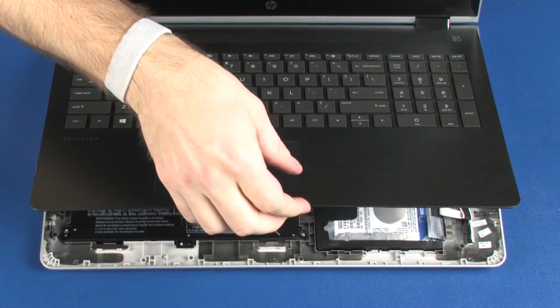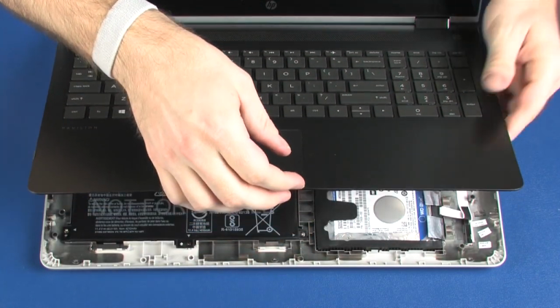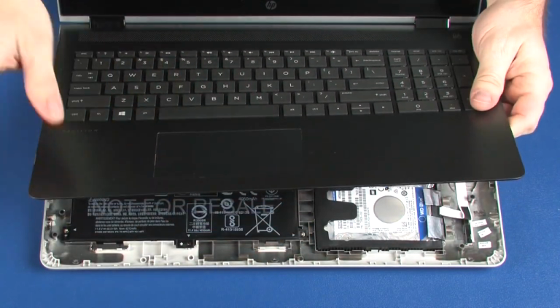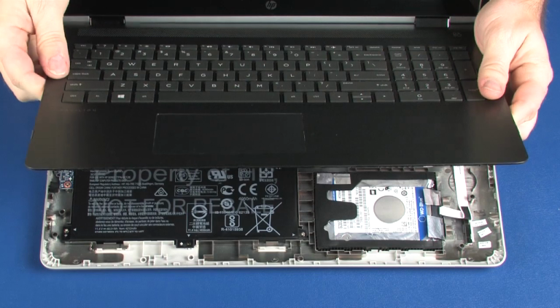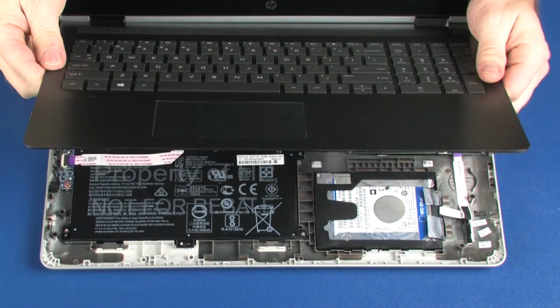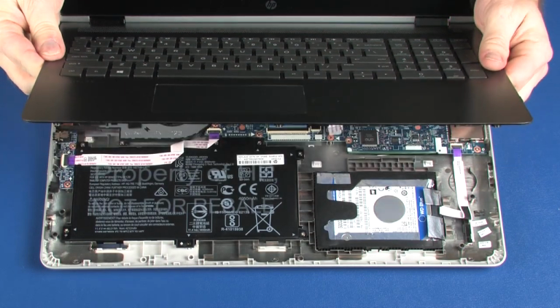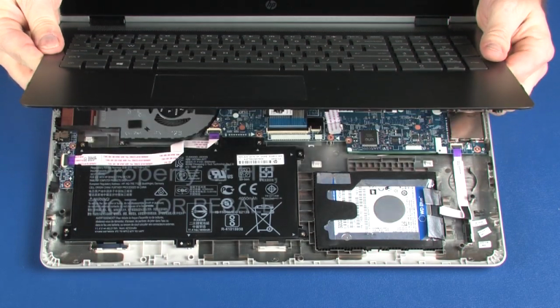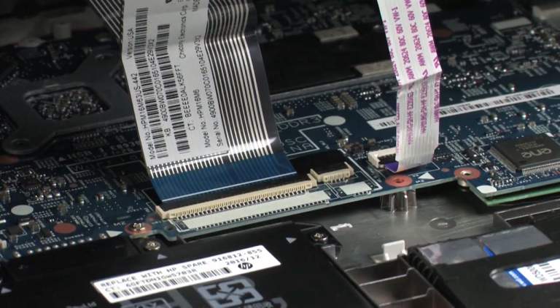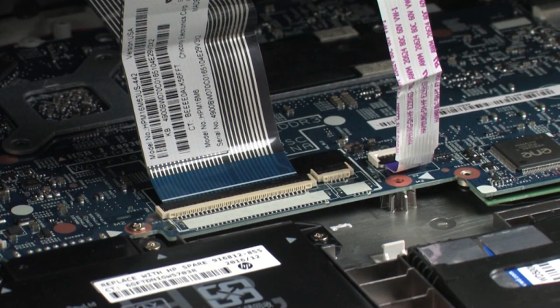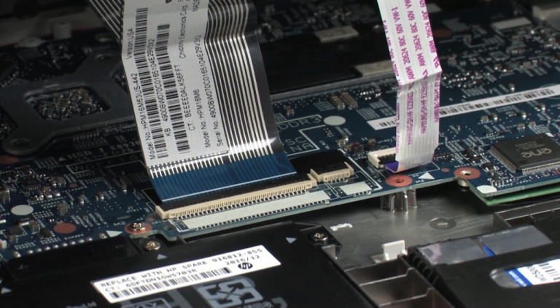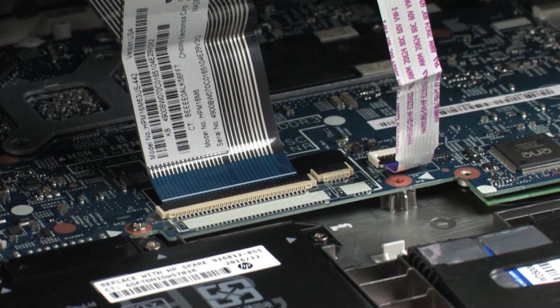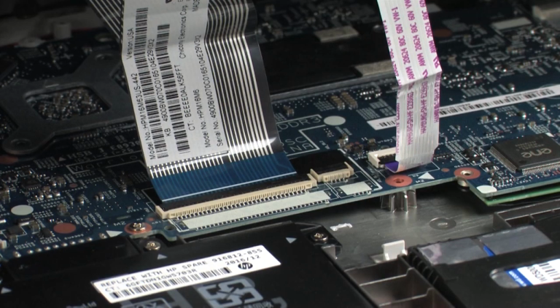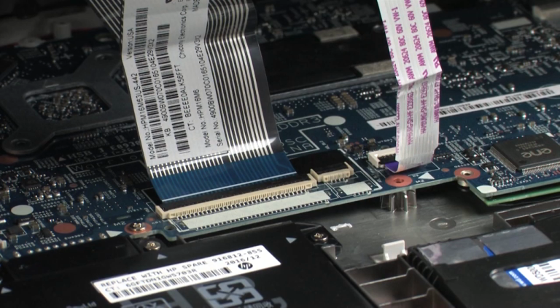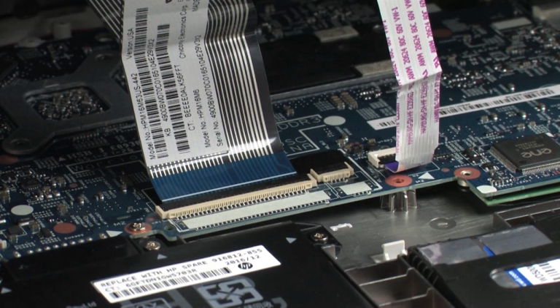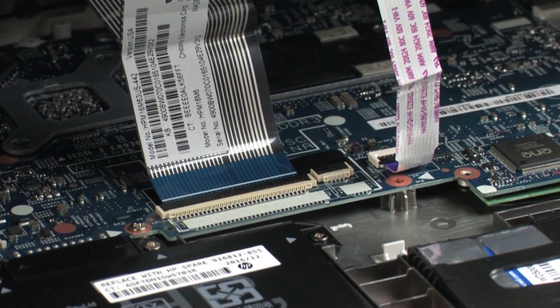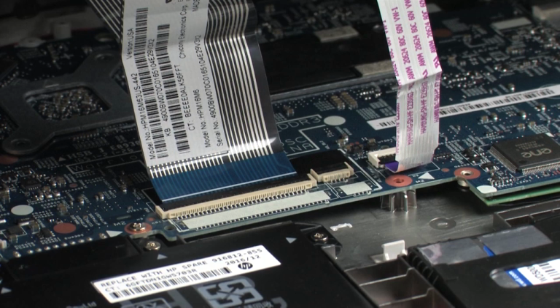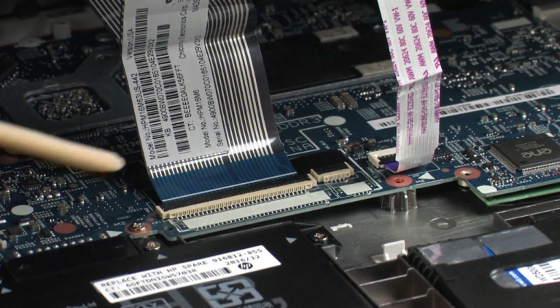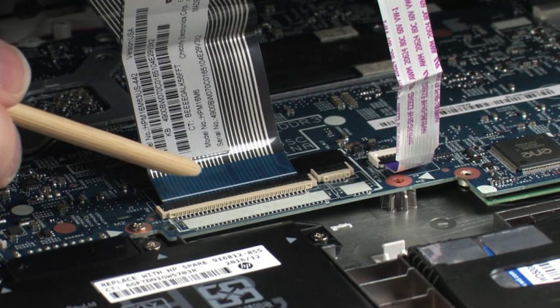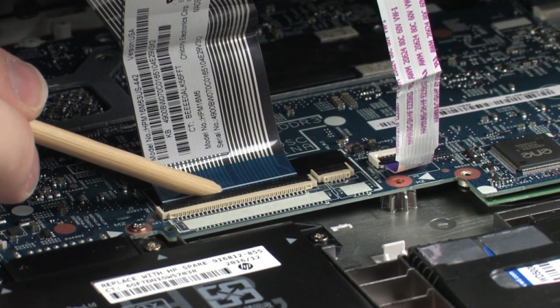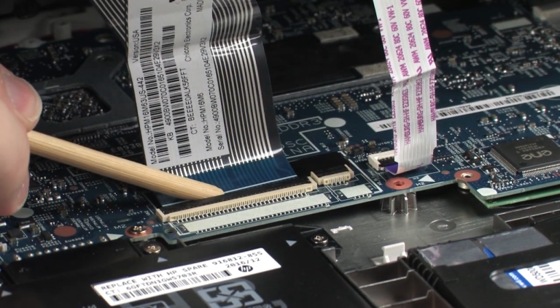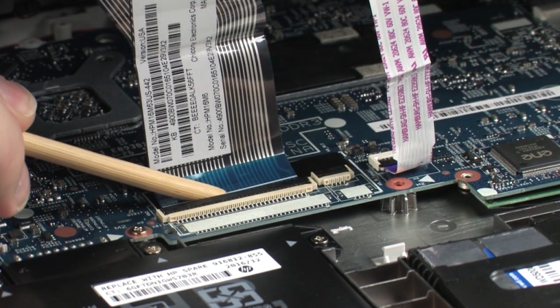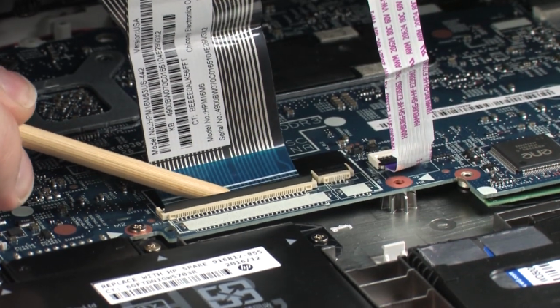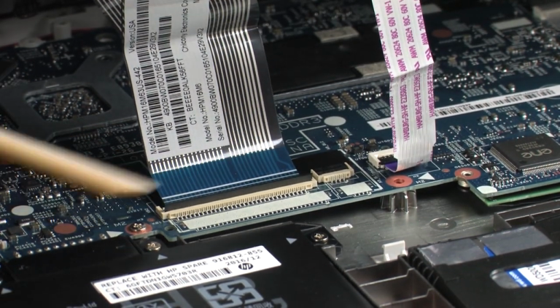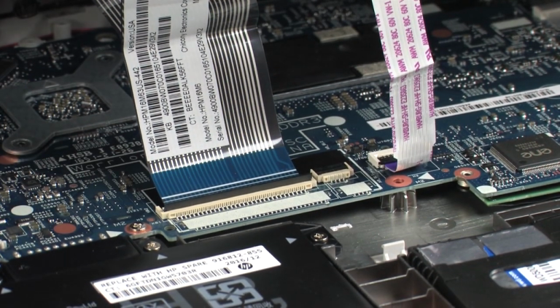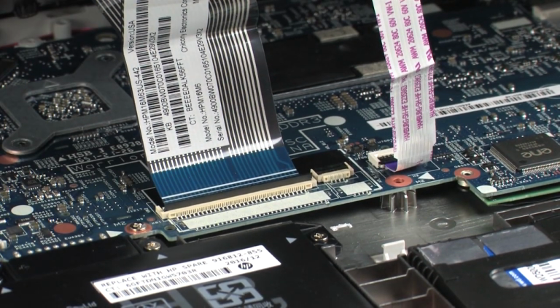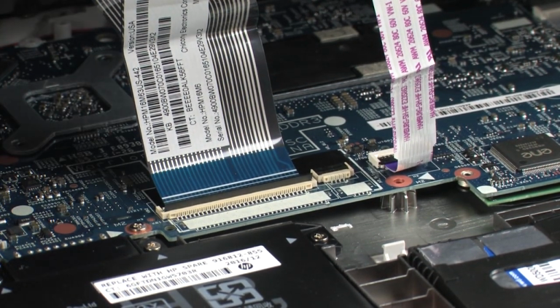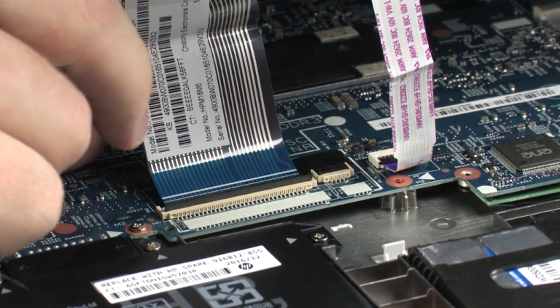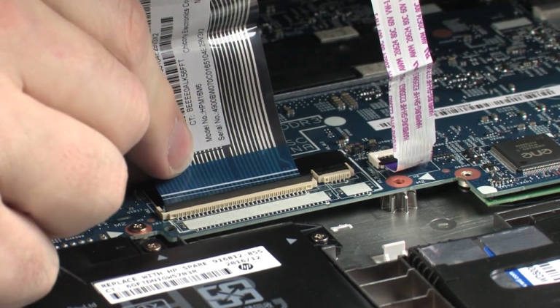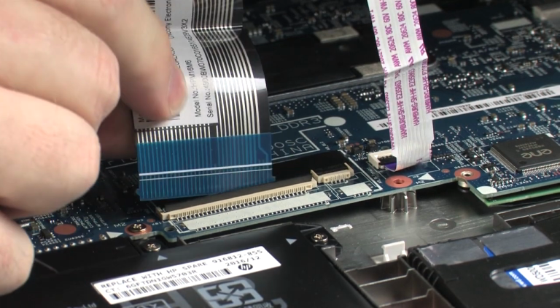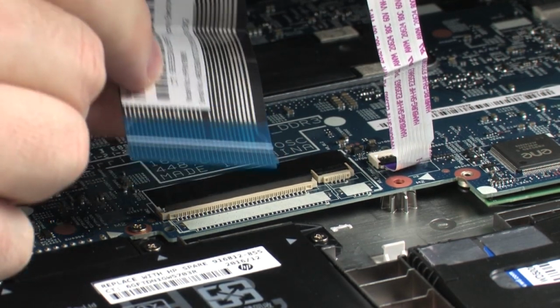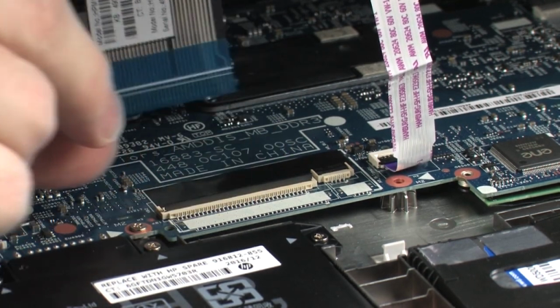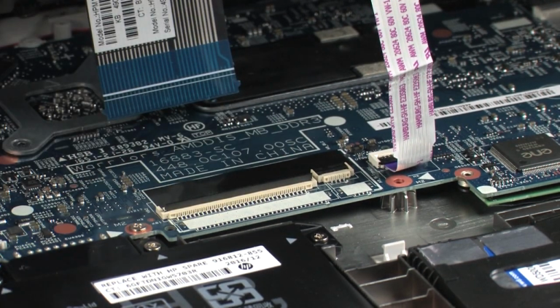Lift the front edge of the top cover until you have access to the touchpad and keyboard ZIF connectors on the system board. Use minimal force to lift the locking bar up on the keyboard ZIF connector and disconnect the keyboard ribbon cable from the system board.